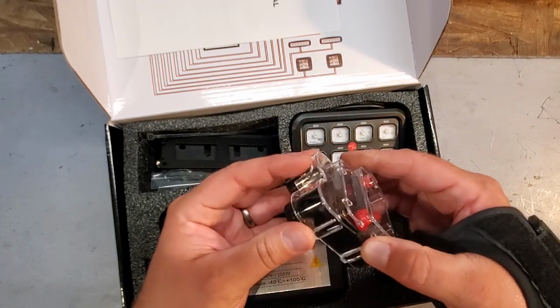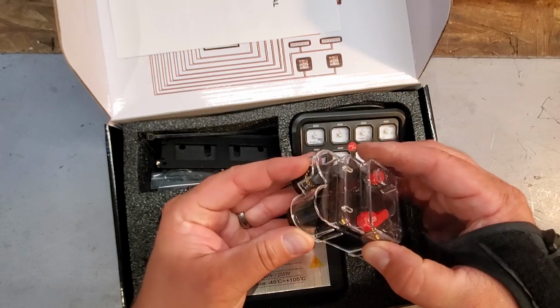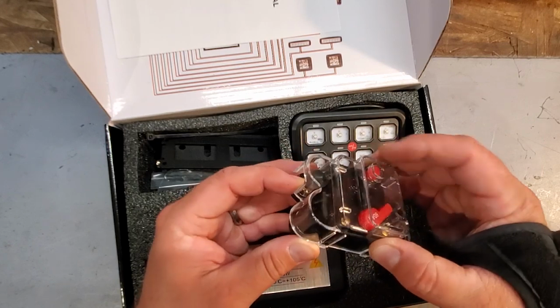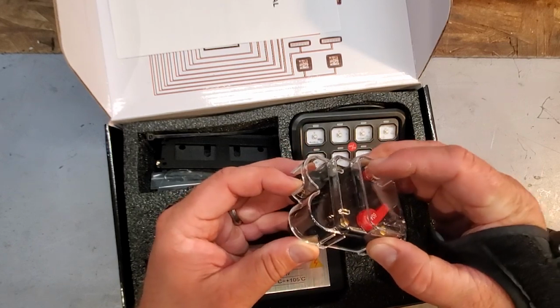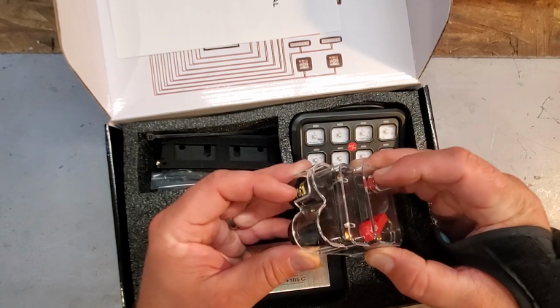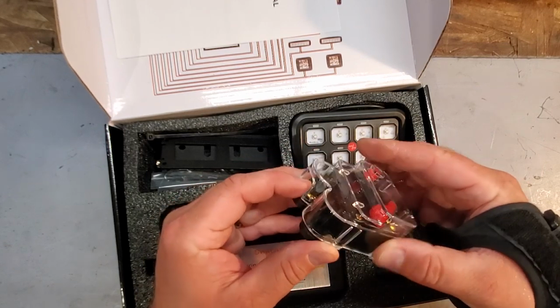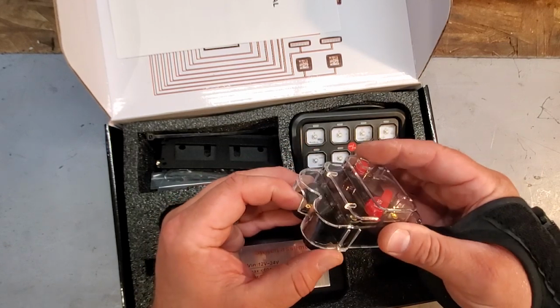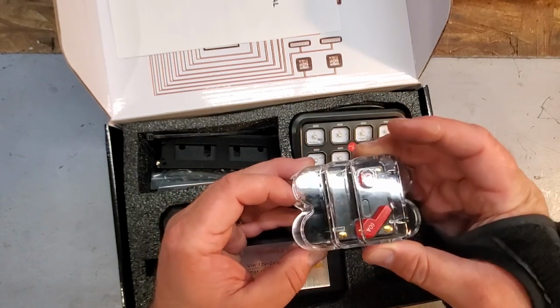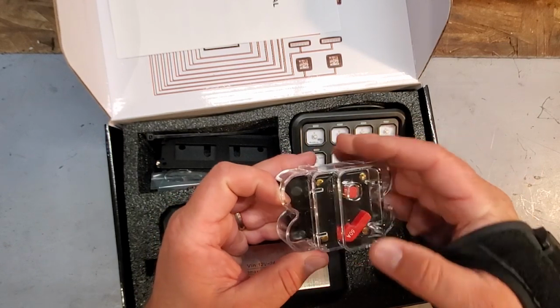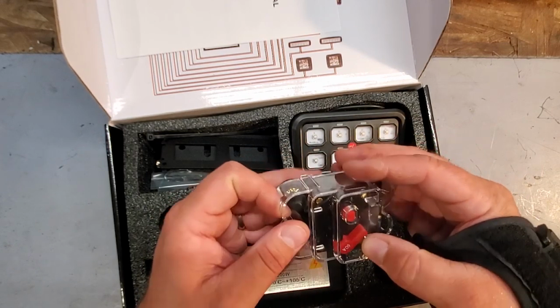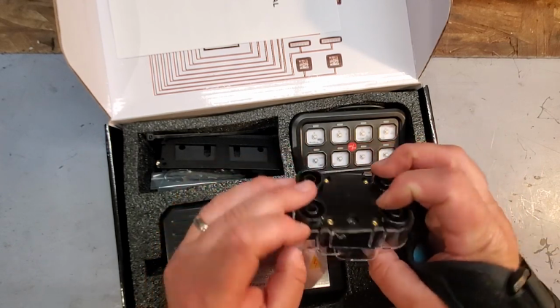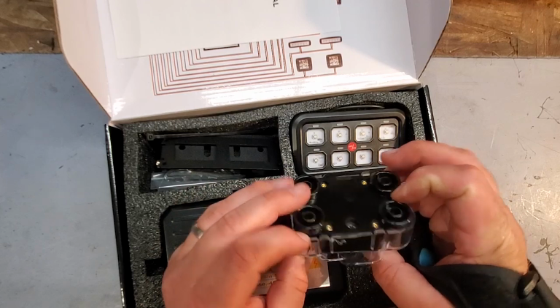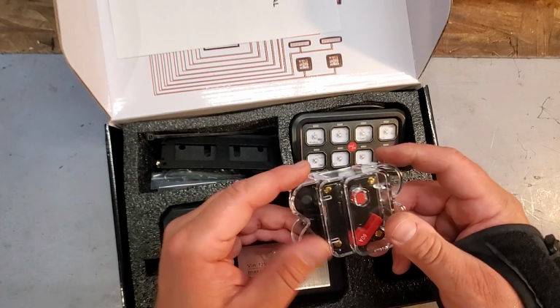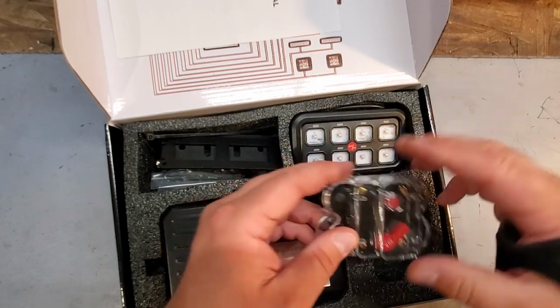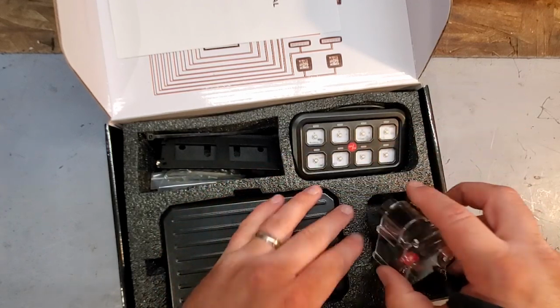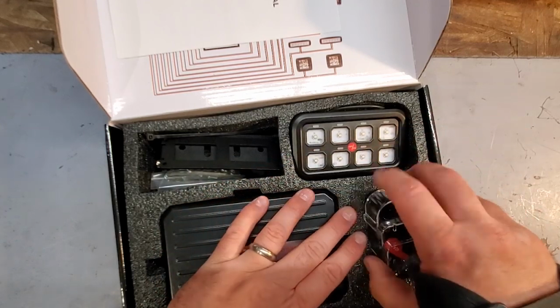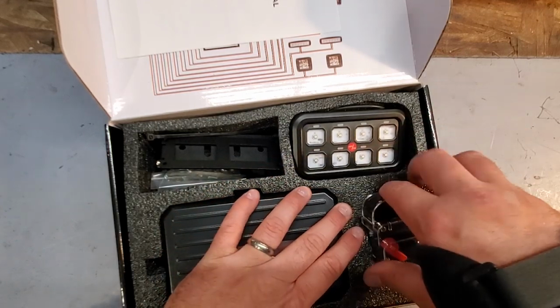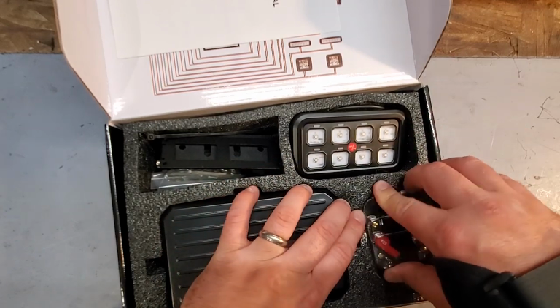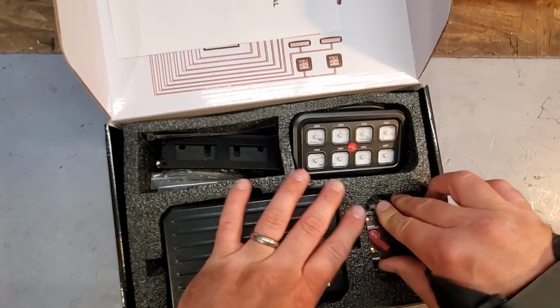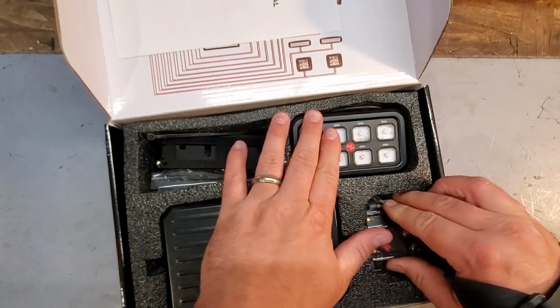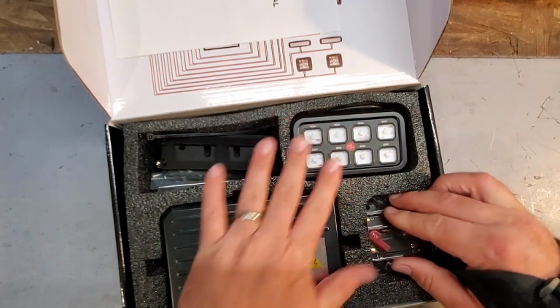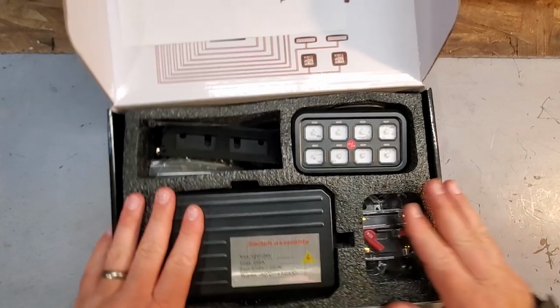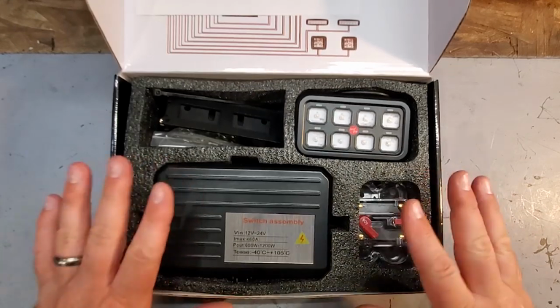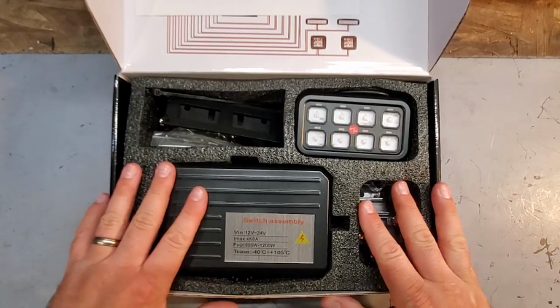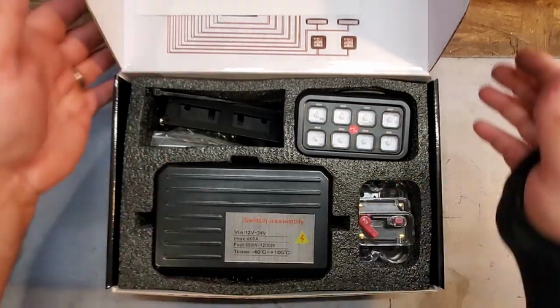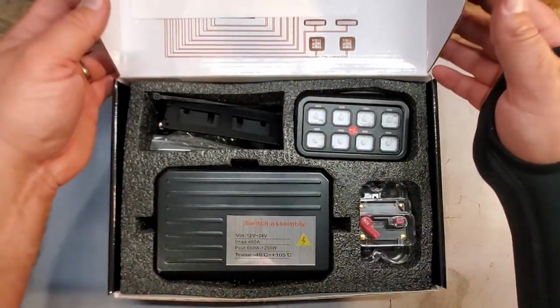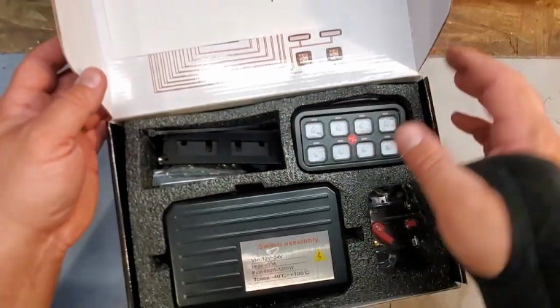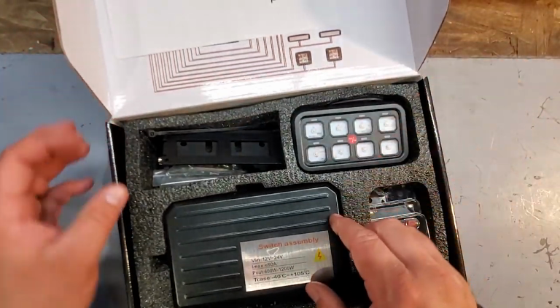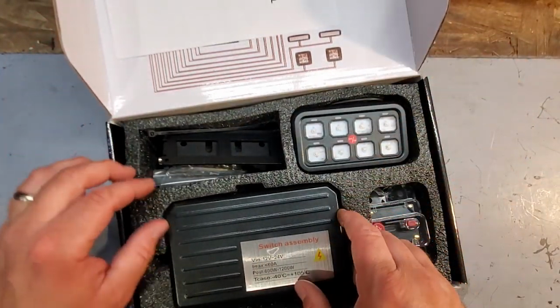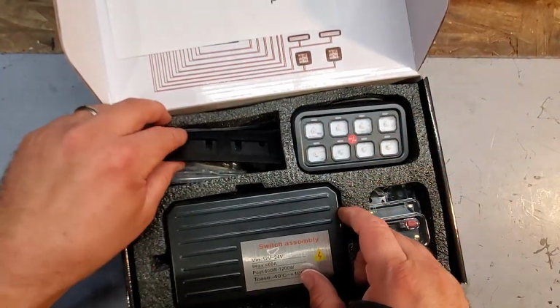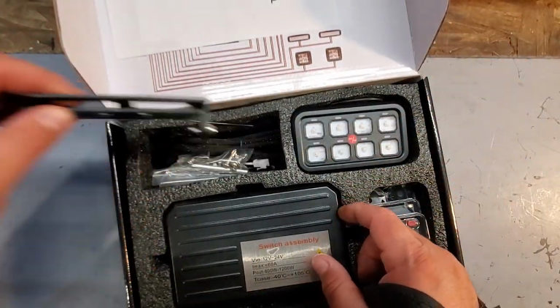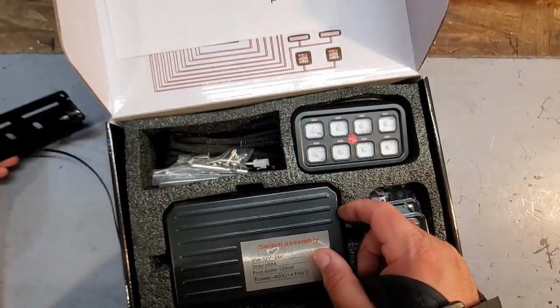This is not just a fuse, guys — this is a breaker. So if anything happens, anything shorts out, you don't have to blow through fuses. You can just fix your problem and reset your breaker. That's pretty cool. Nice little package — this looks great. Really excited to hook this up.